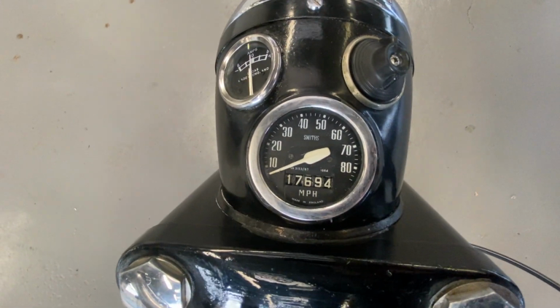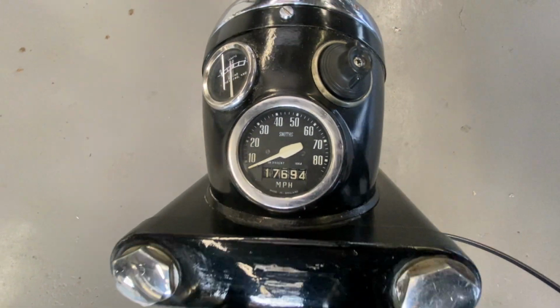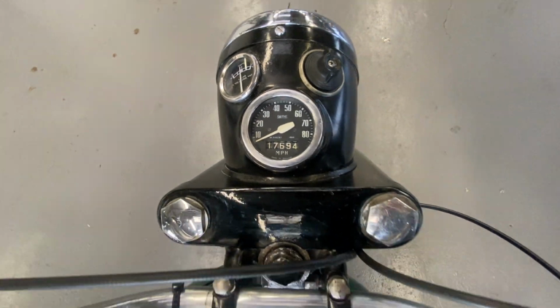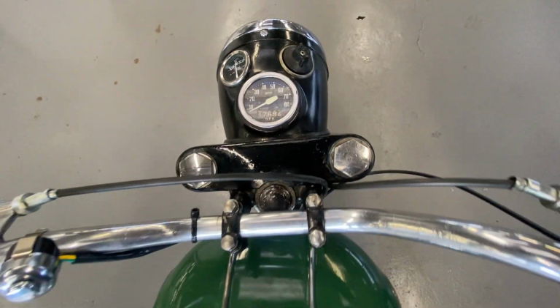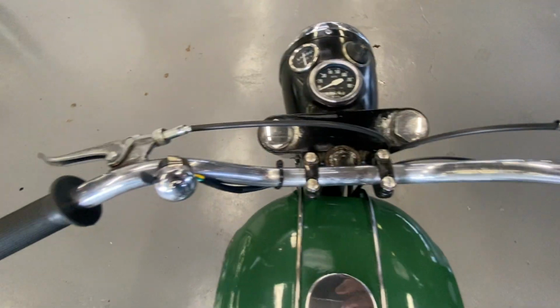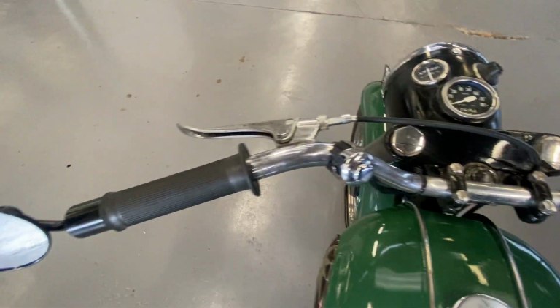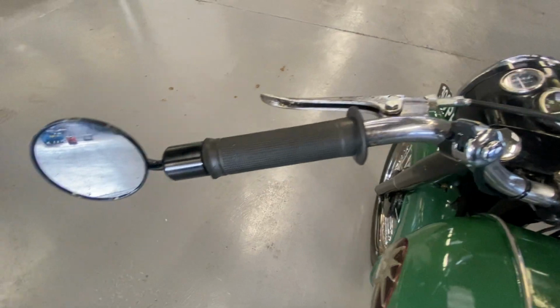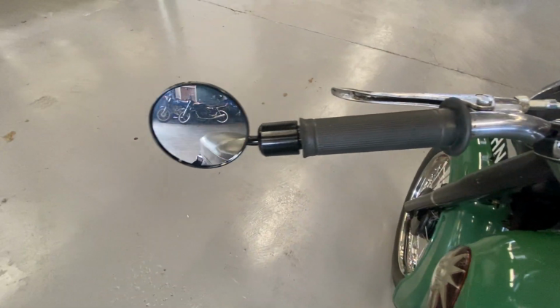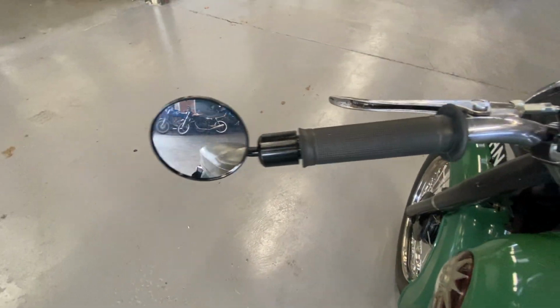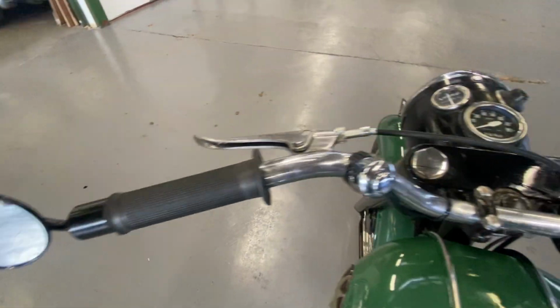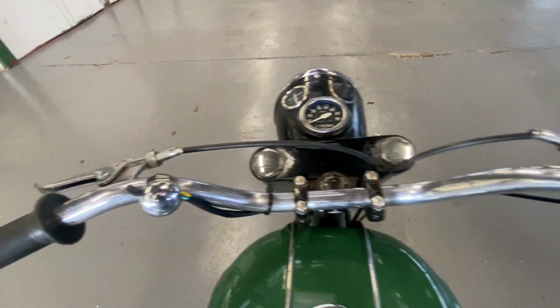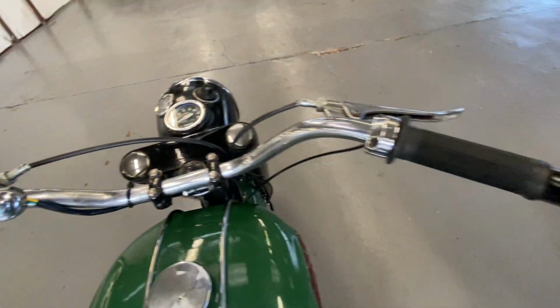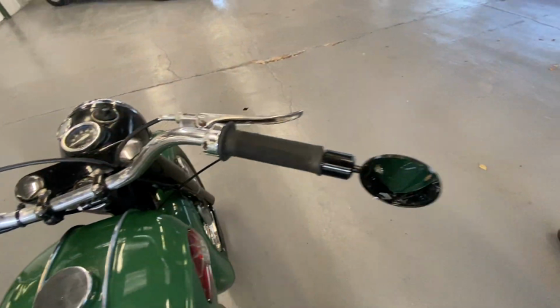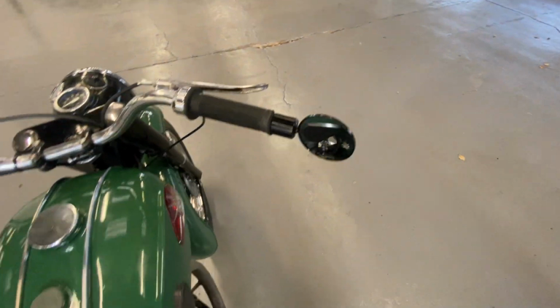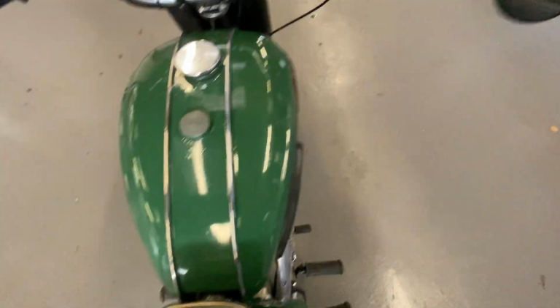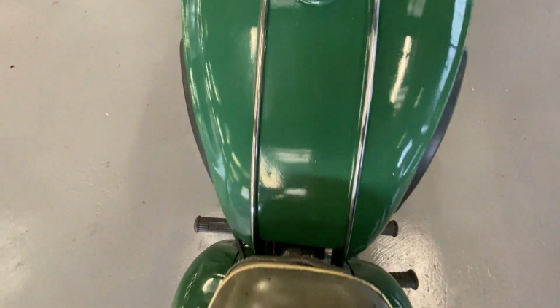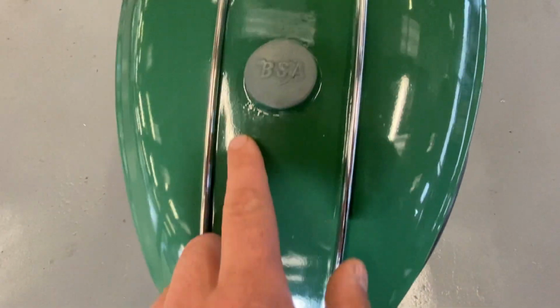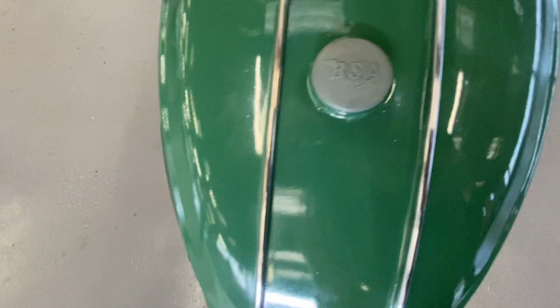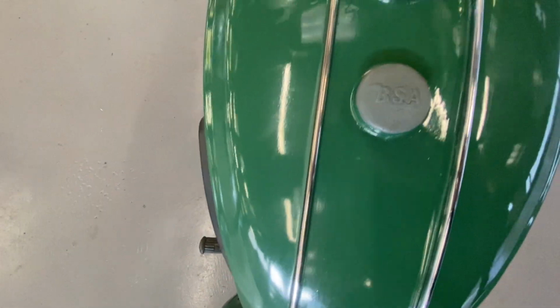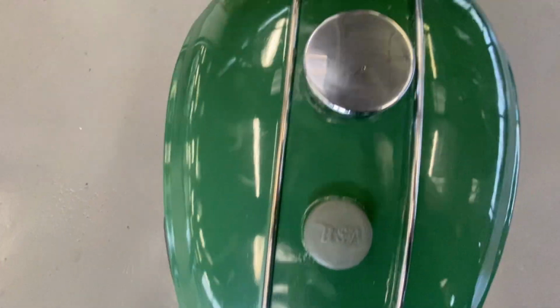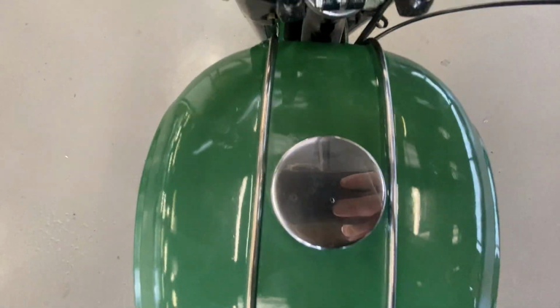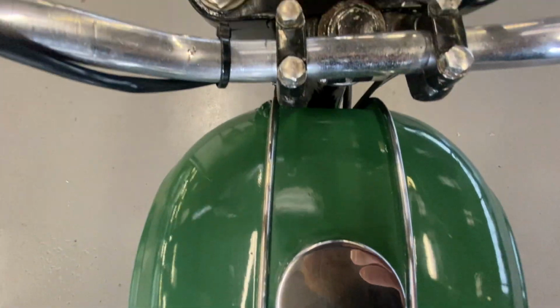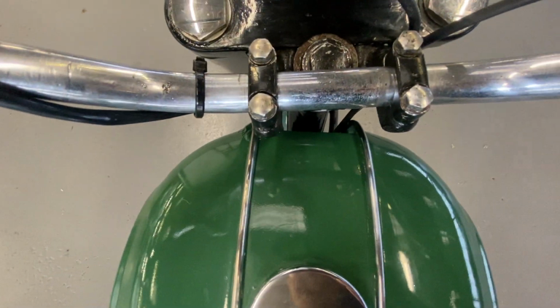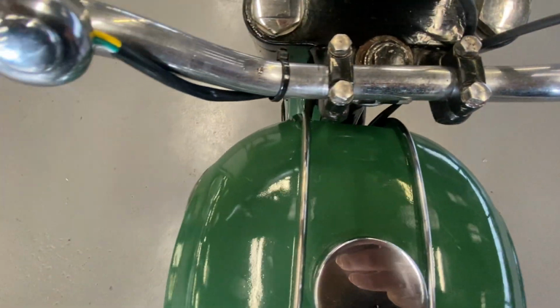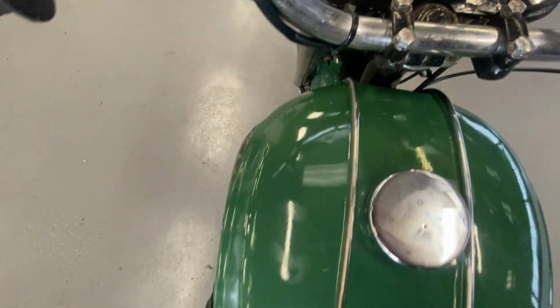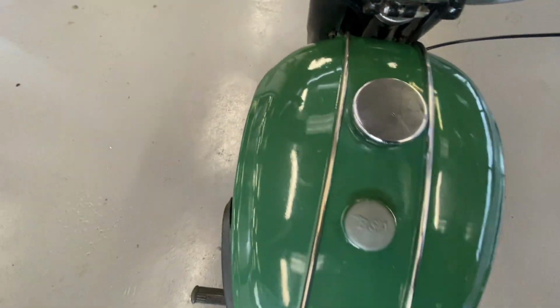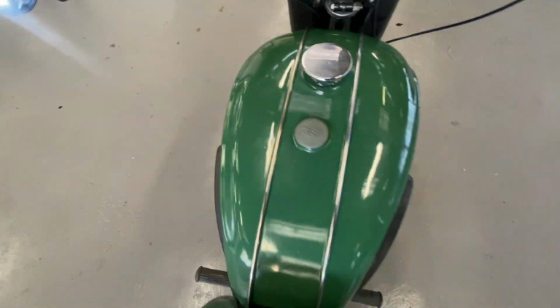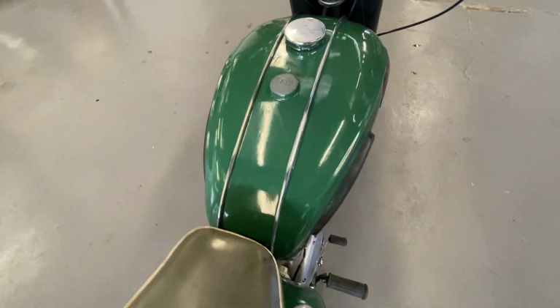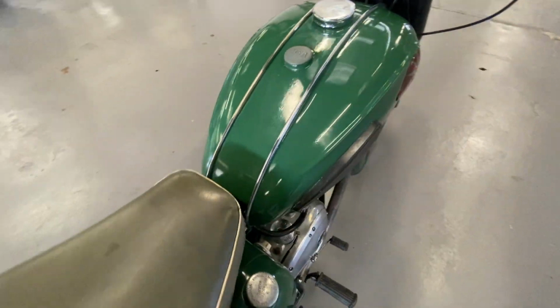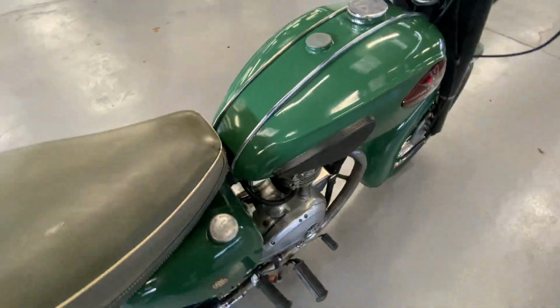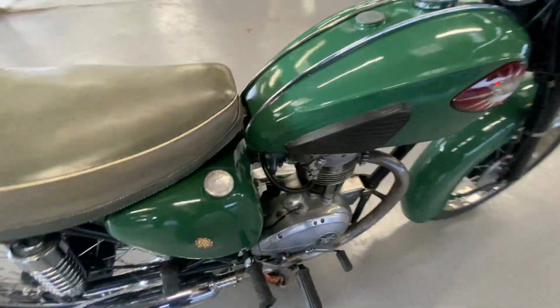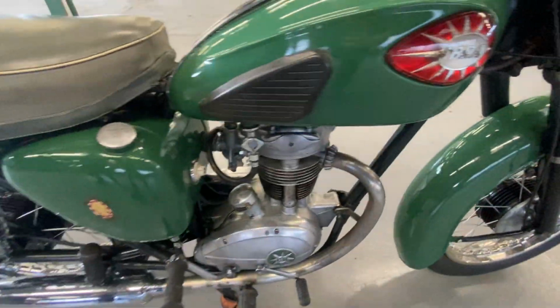Dials are nice and clean, the handlebars there. Fuel tank's all nice — few little marks in the paint — but like I say, it's a home restoration and they've done a pretty good job. It's a very presentable motorbike.